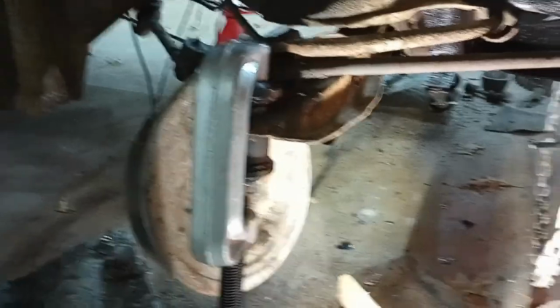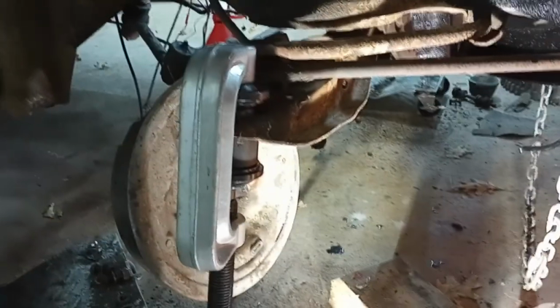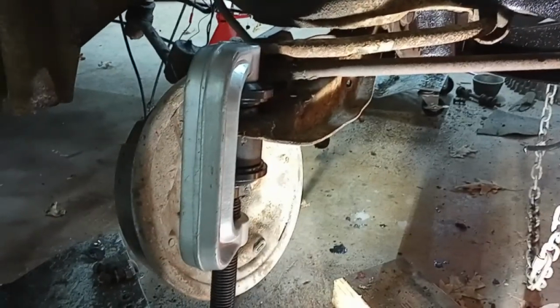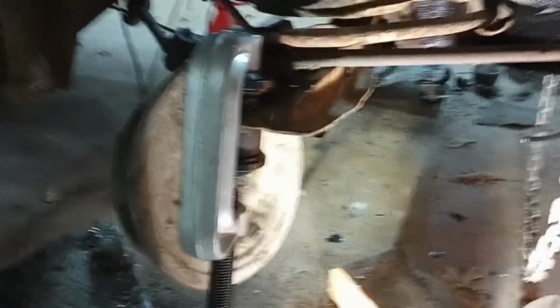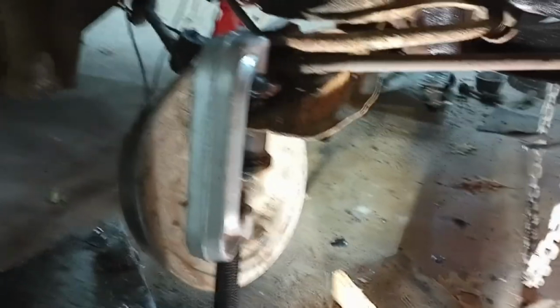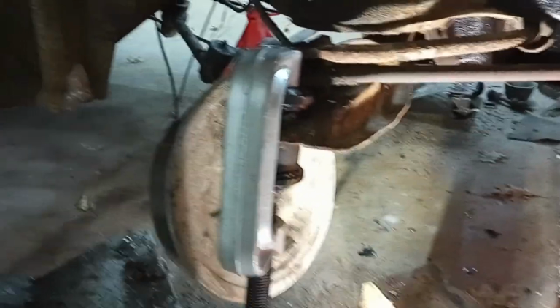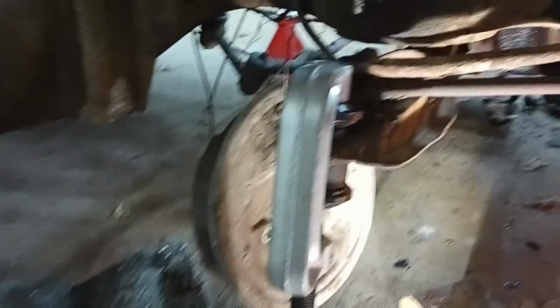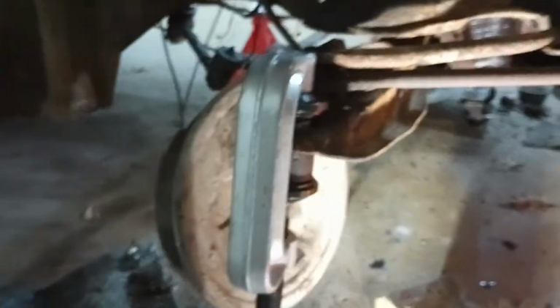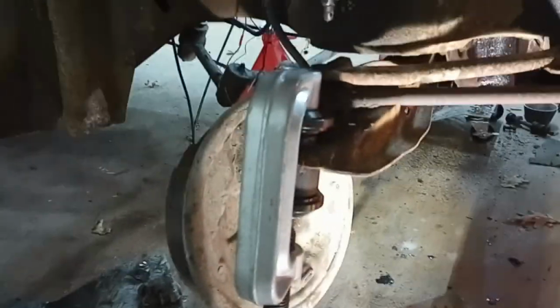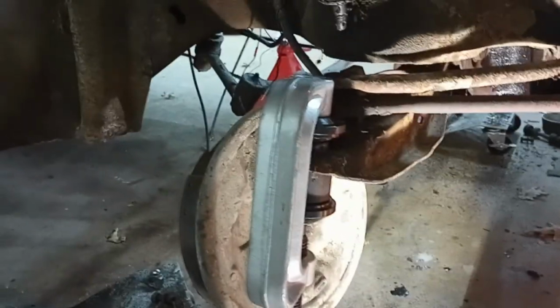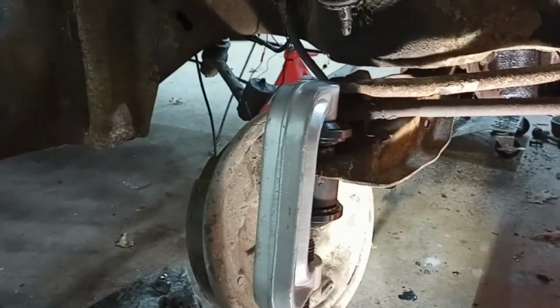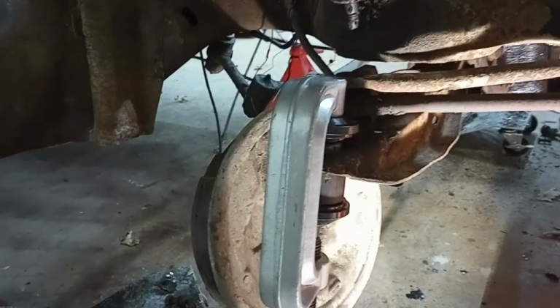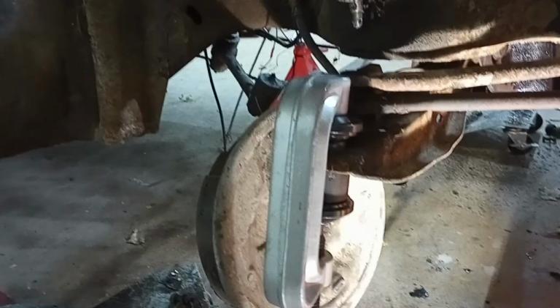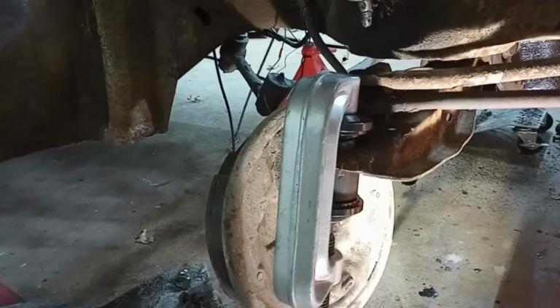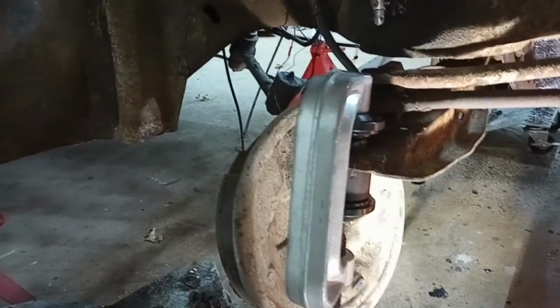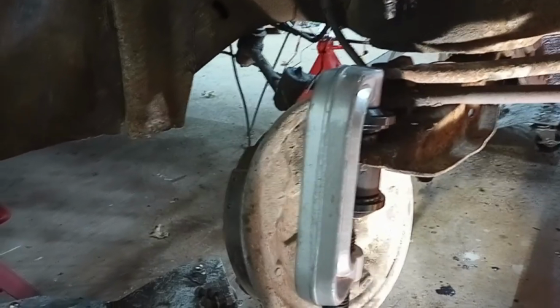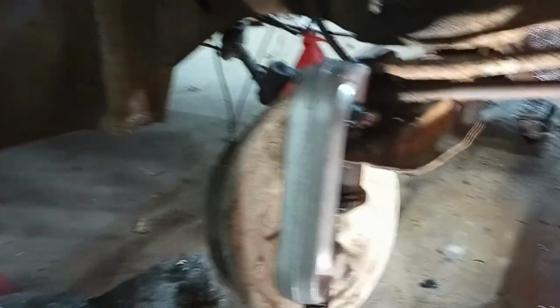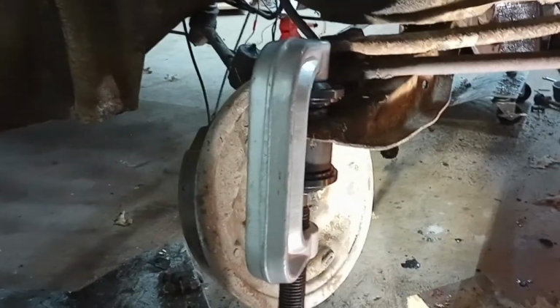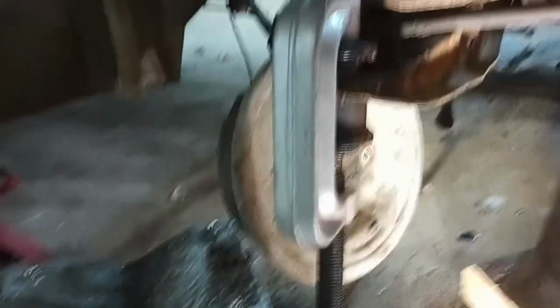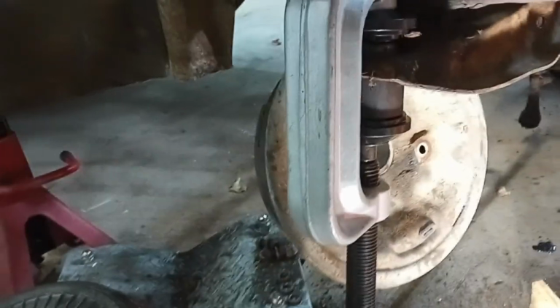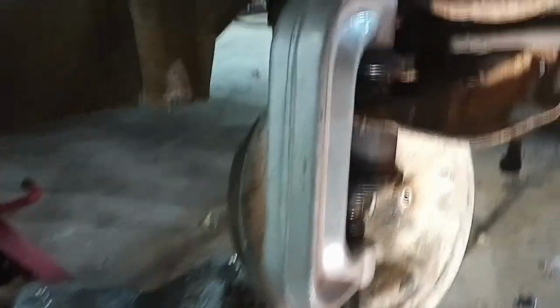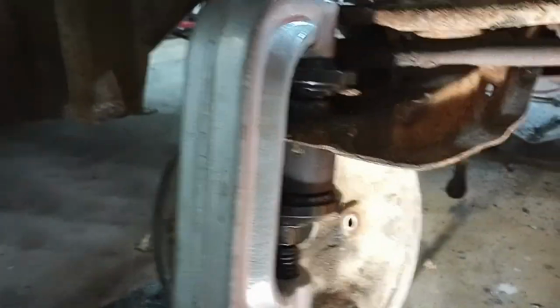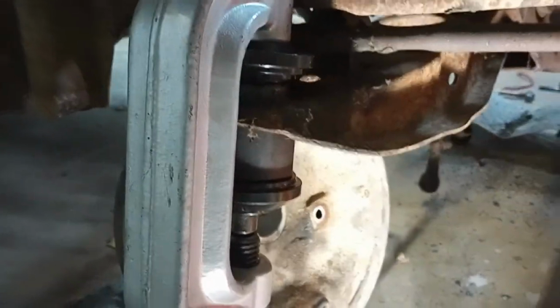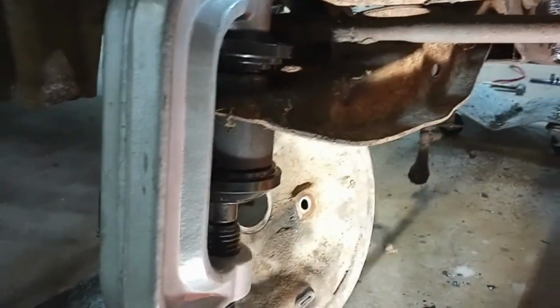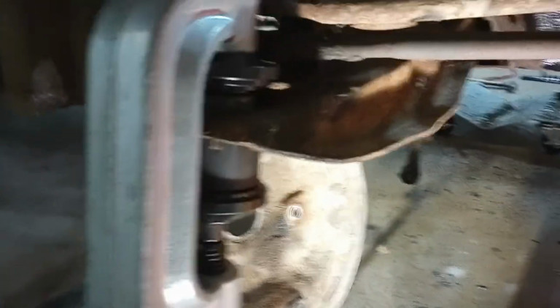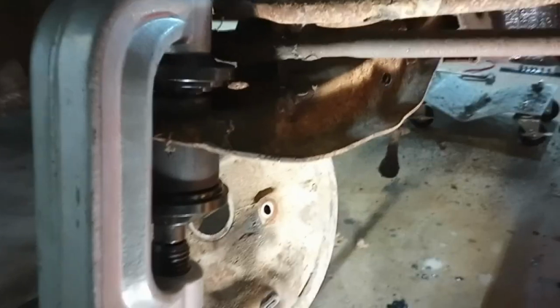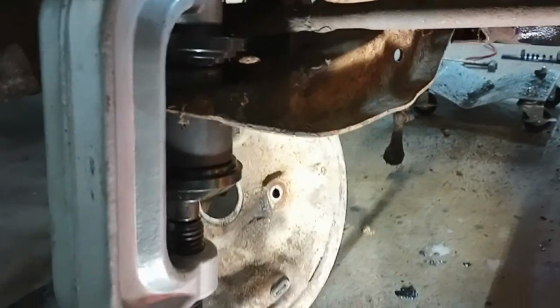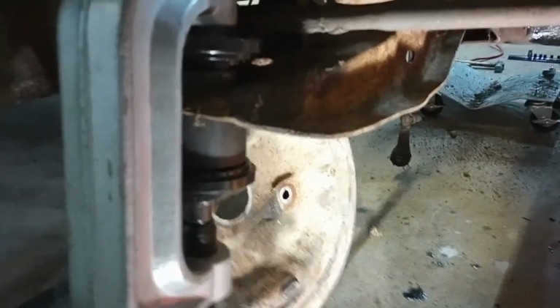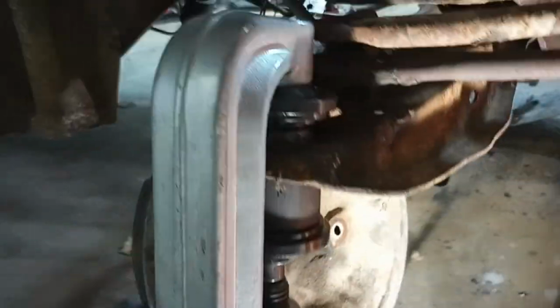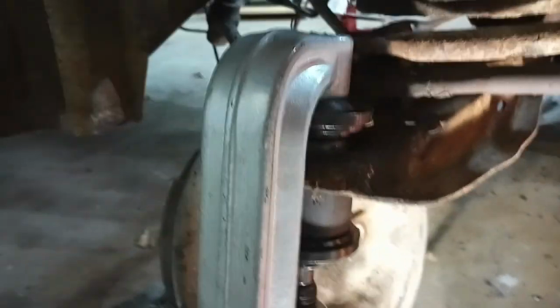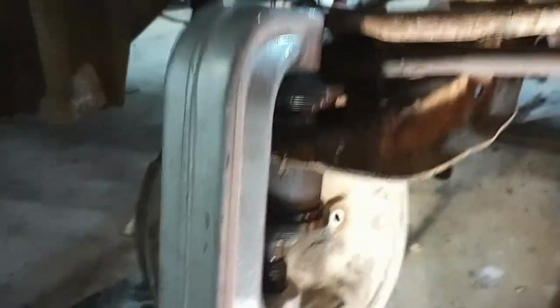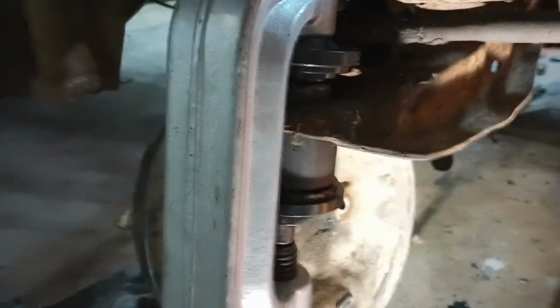Hey everybody, welcome back to the workshop. Today I'm using the Maddox ball joint installation and removal kit from Harbor Freight to remove the lower ball joints on the Buick Wildcat.